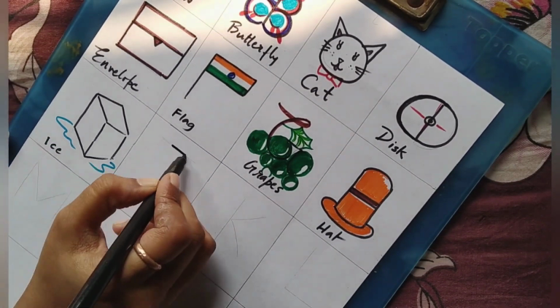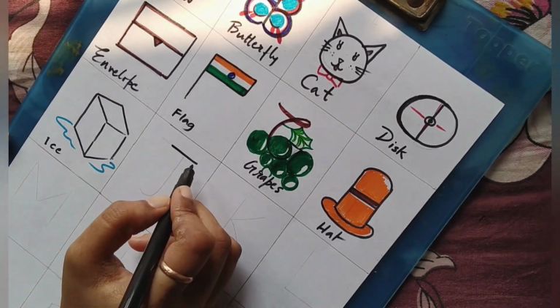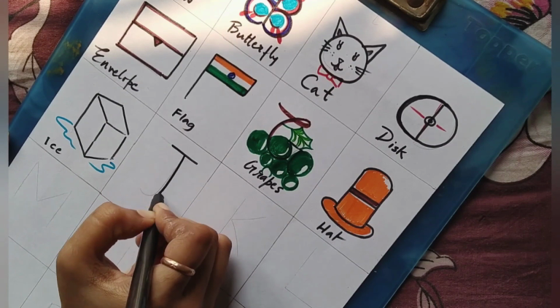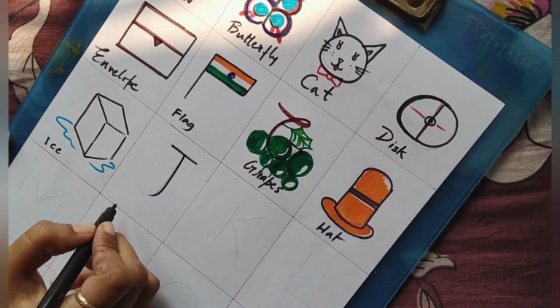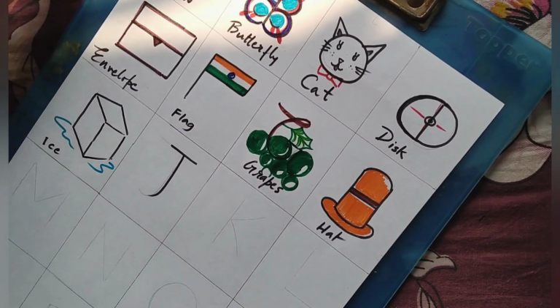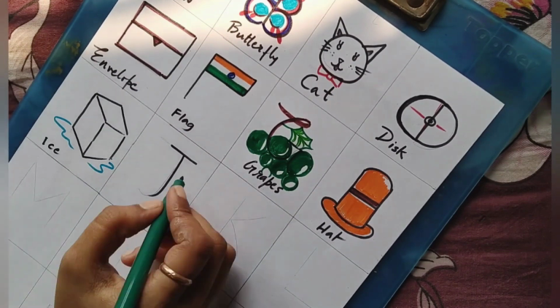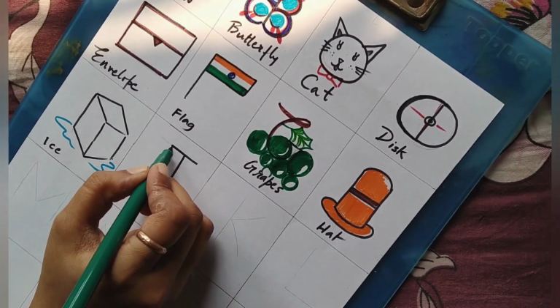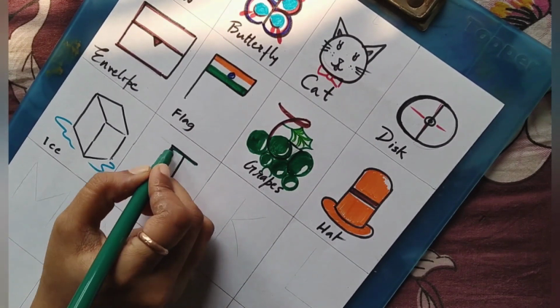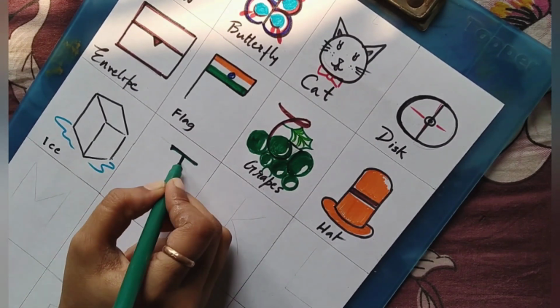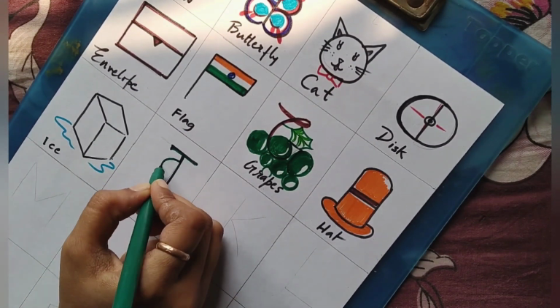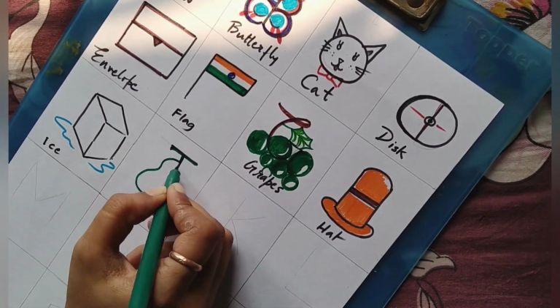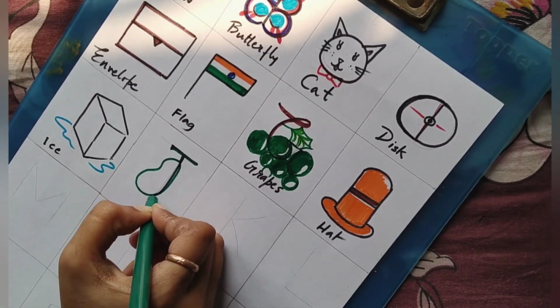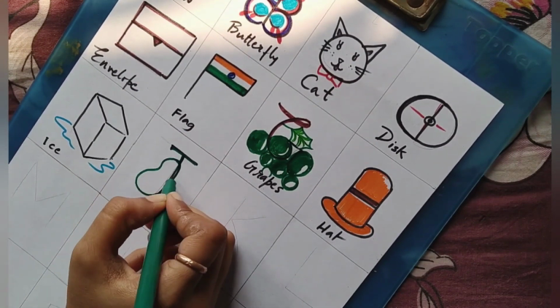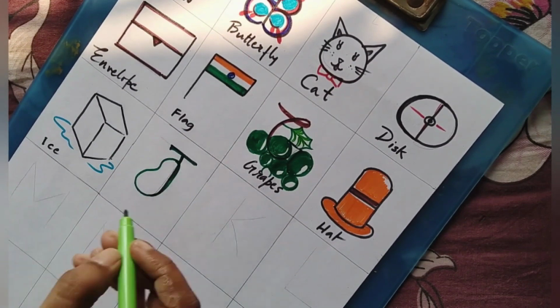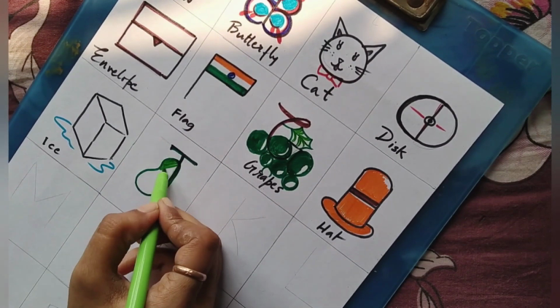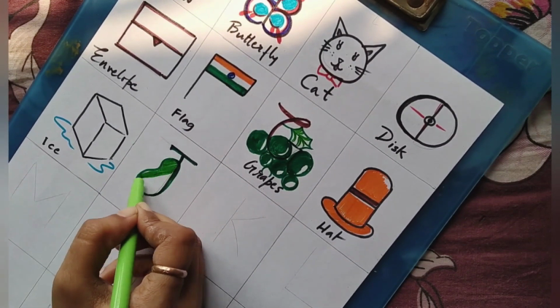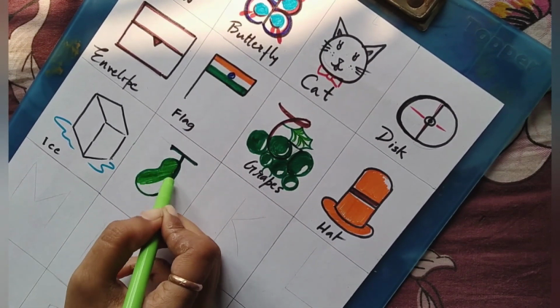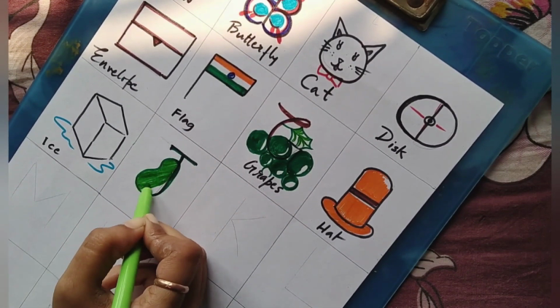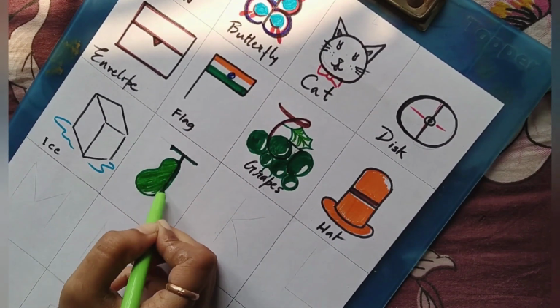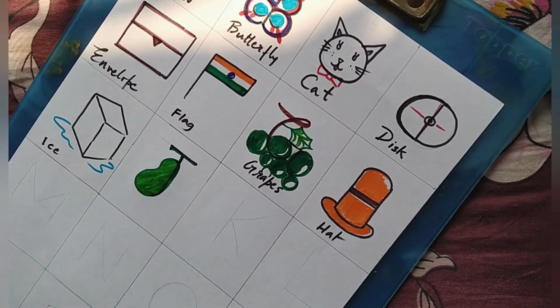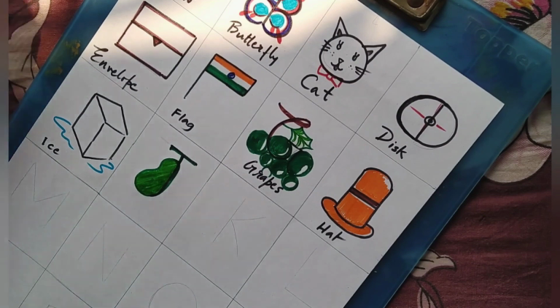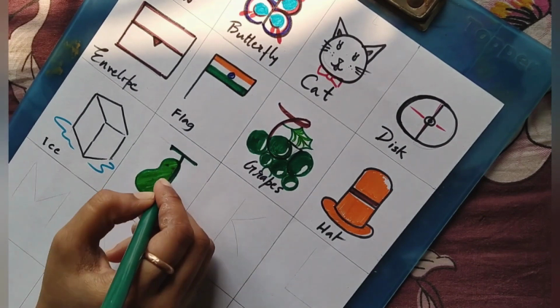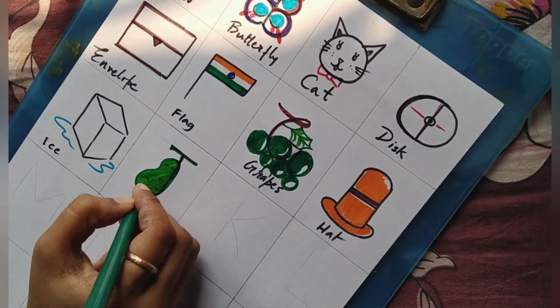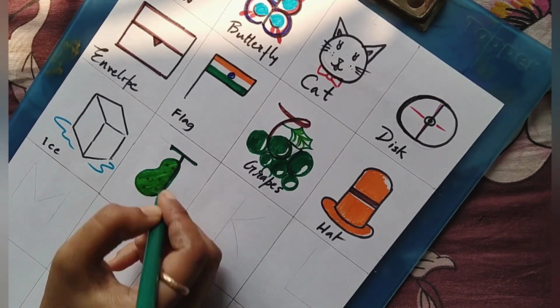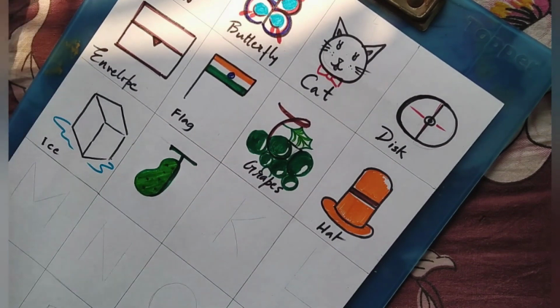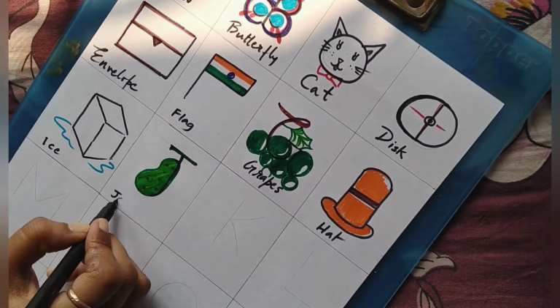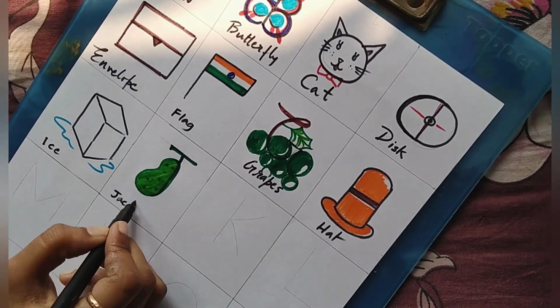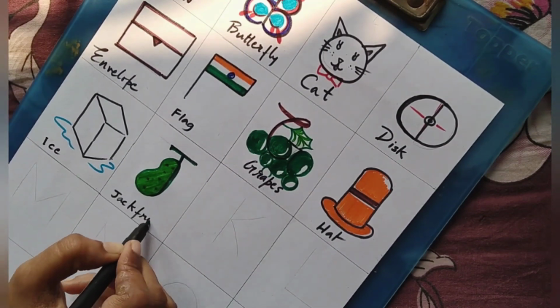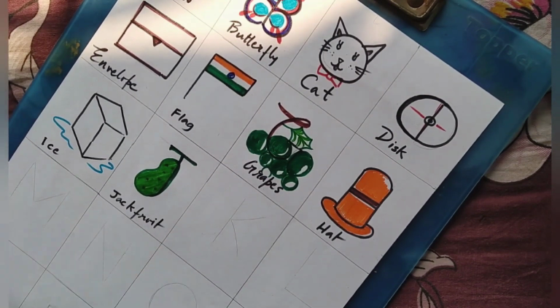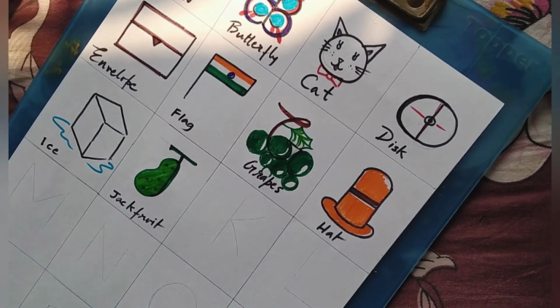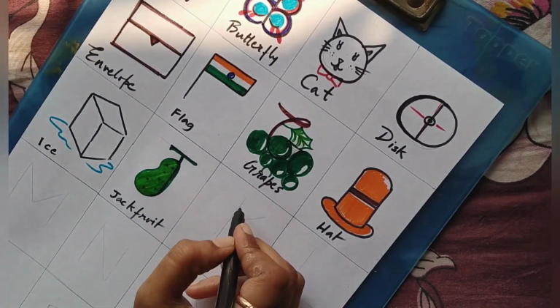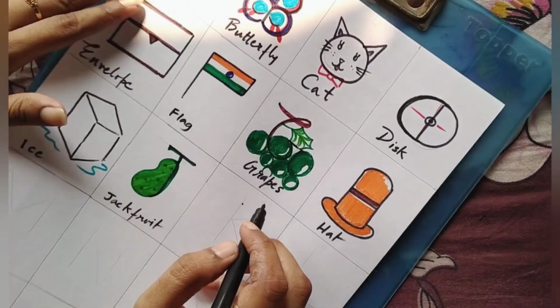I for ice and ice cube. J for jackfruit.